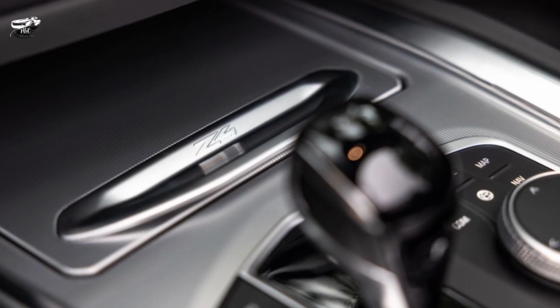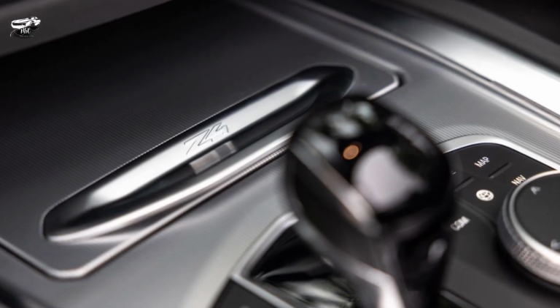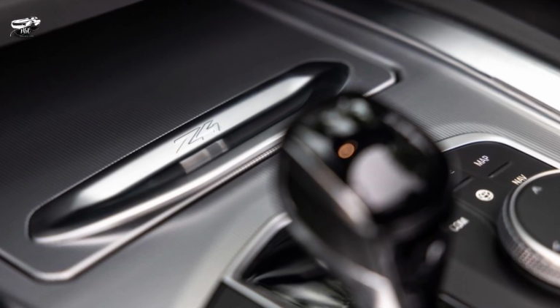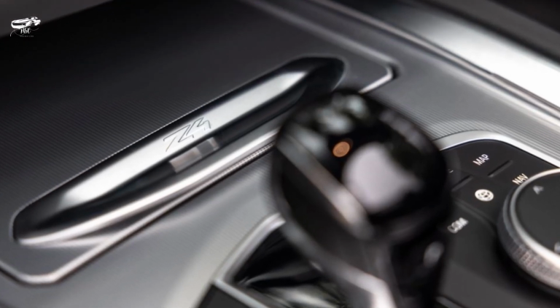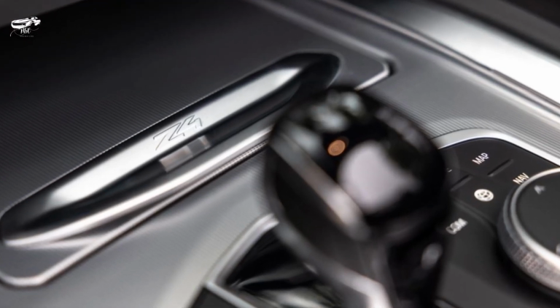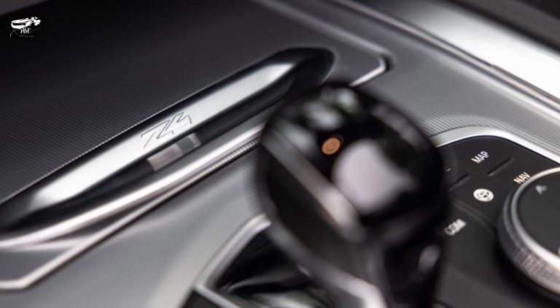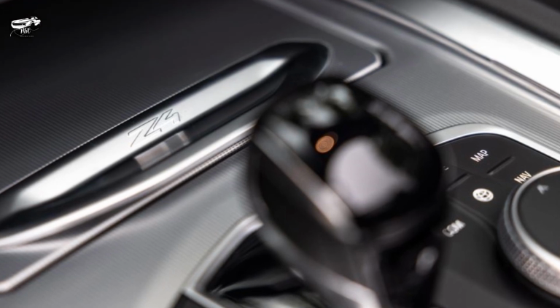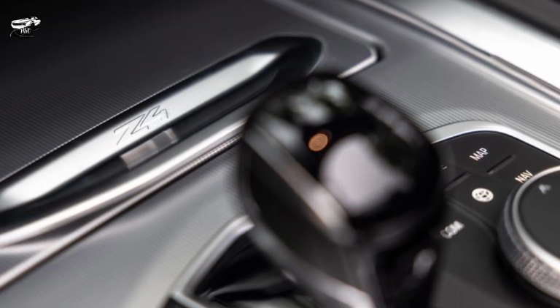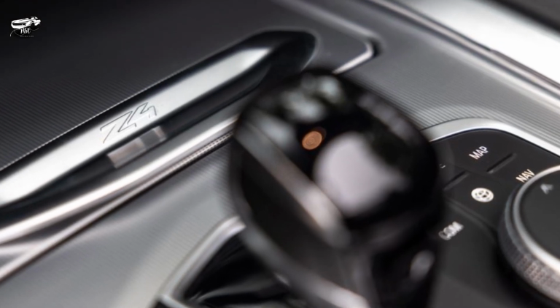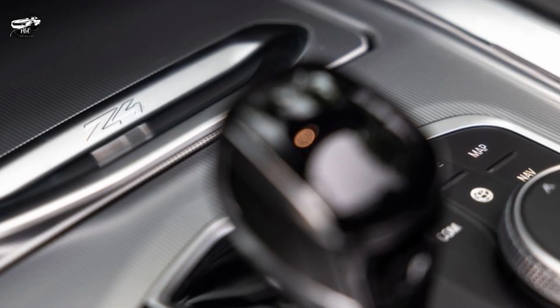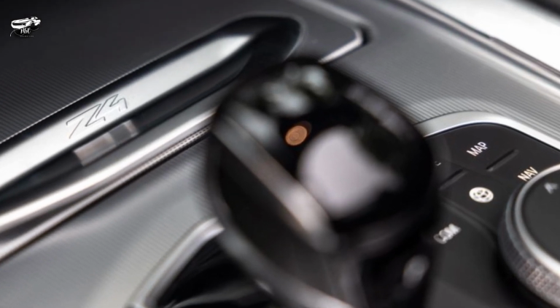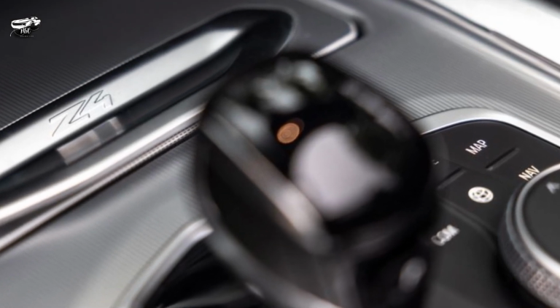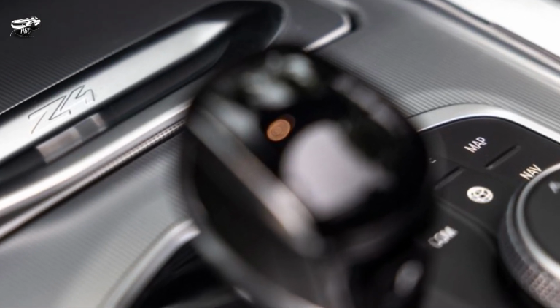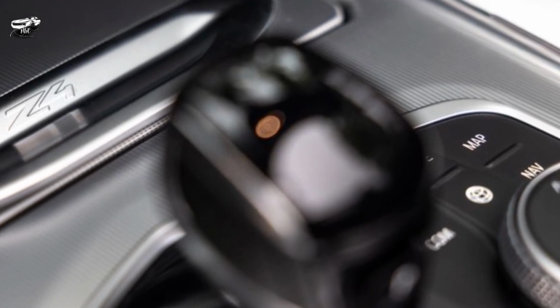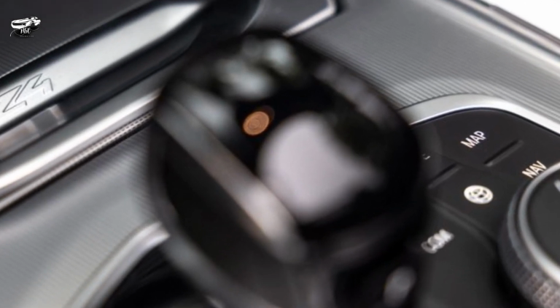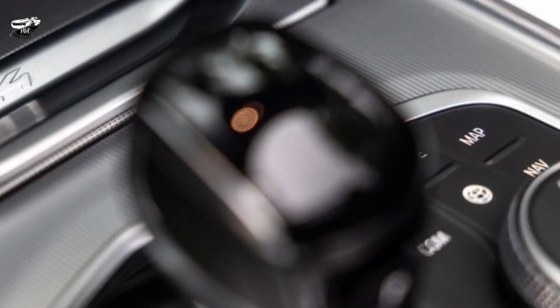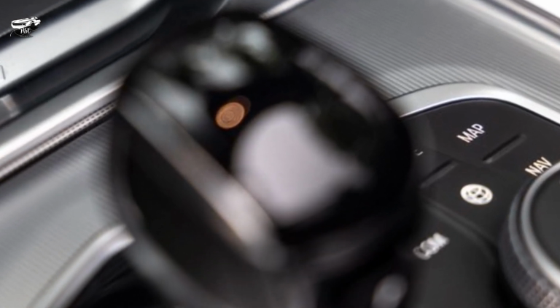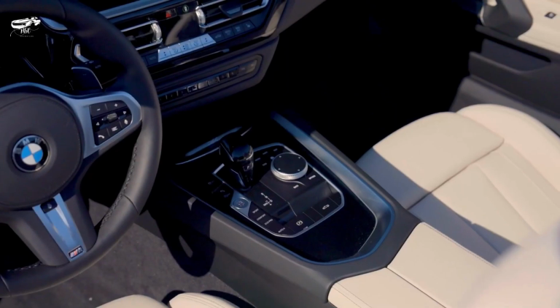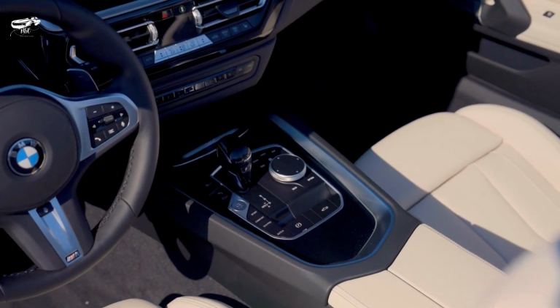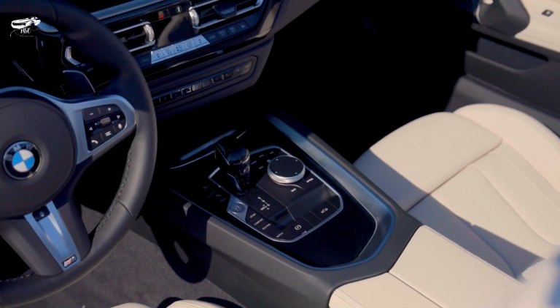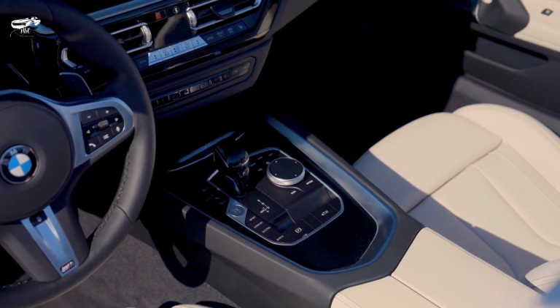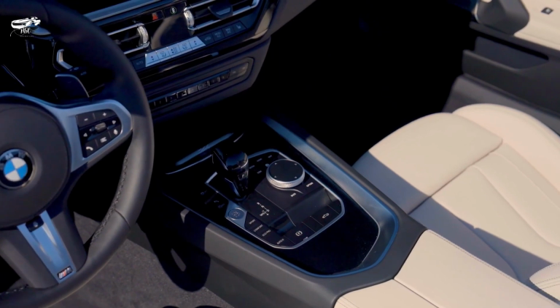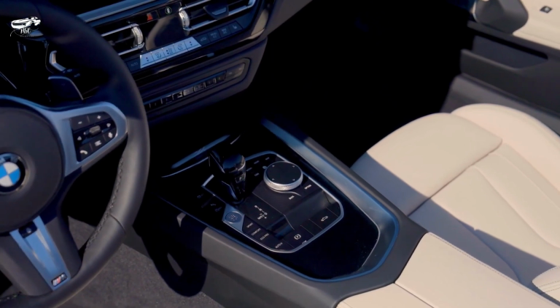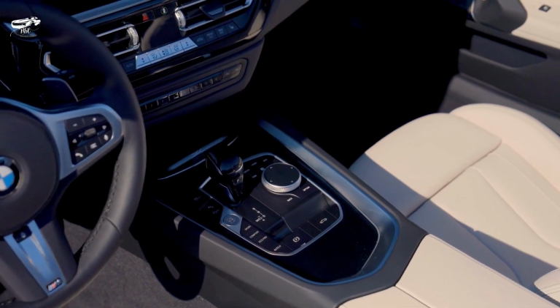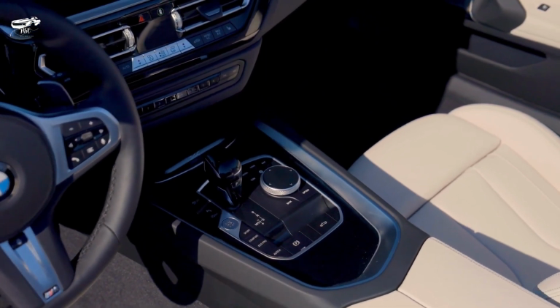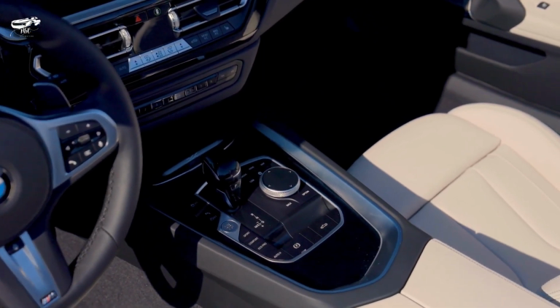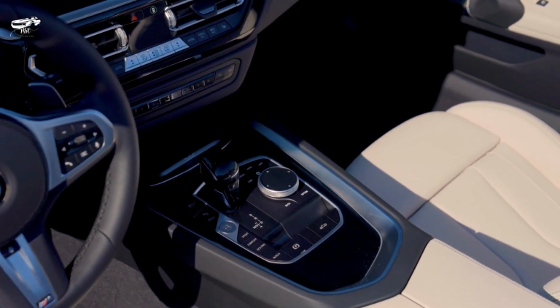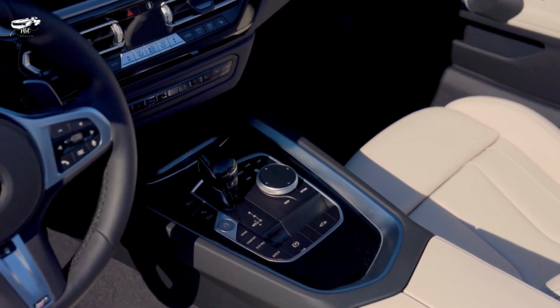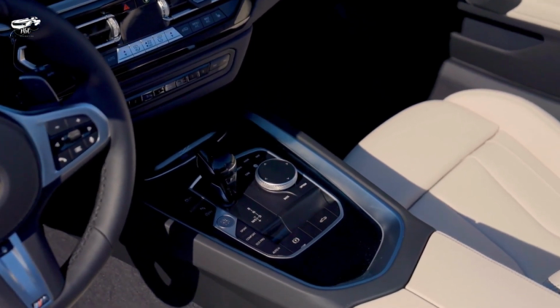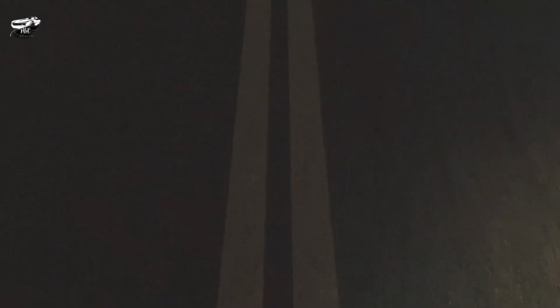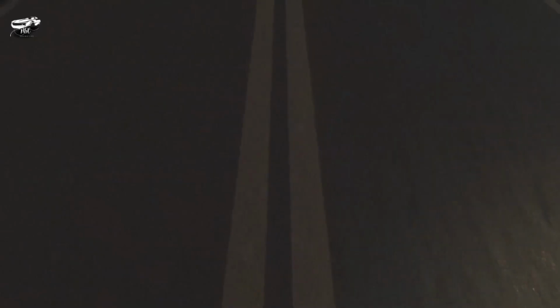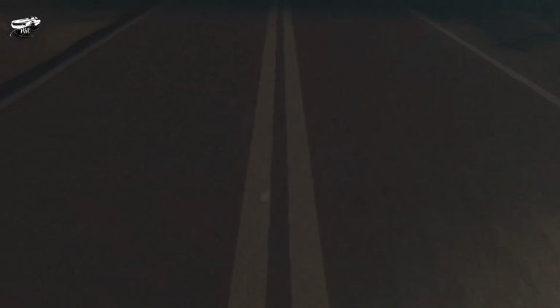Verdict: Other sports cars will raise your heart rate higher when a twisty road beckons, but the Z4 makes up for its less focused nature with a comfortable, luxurious cabin and everyday practicality.